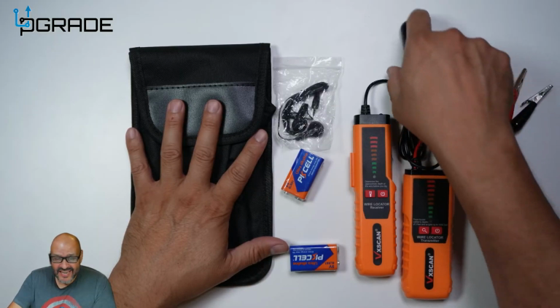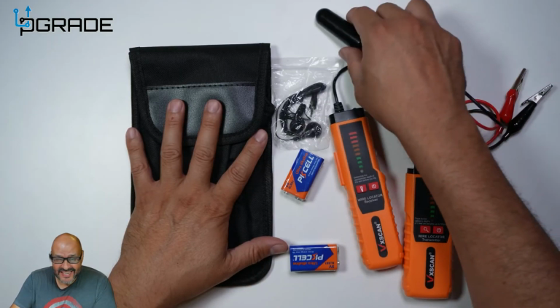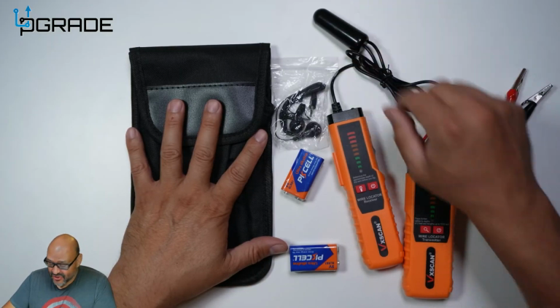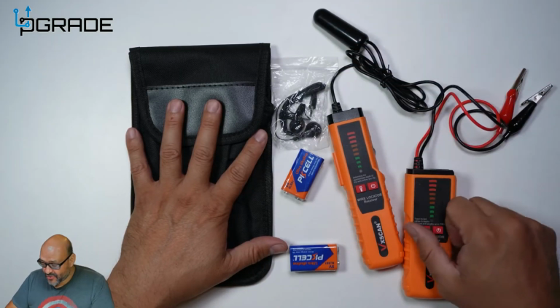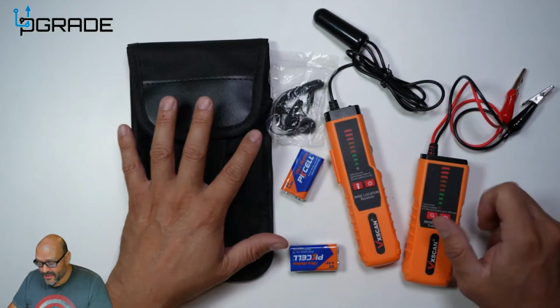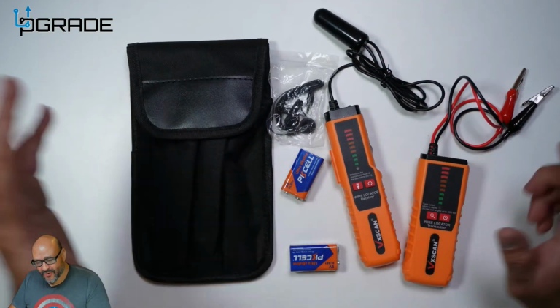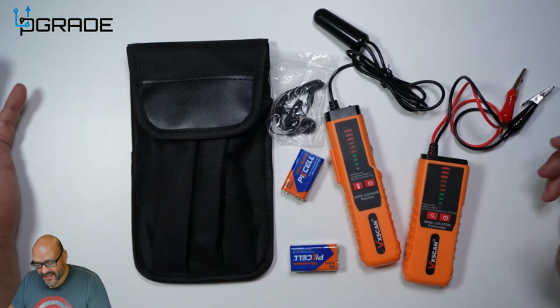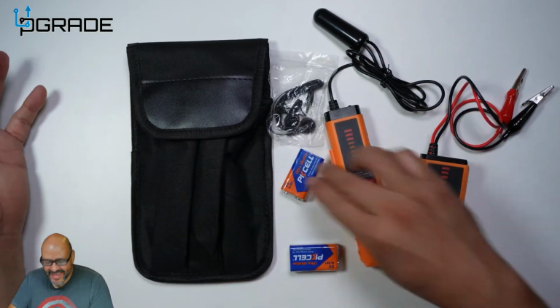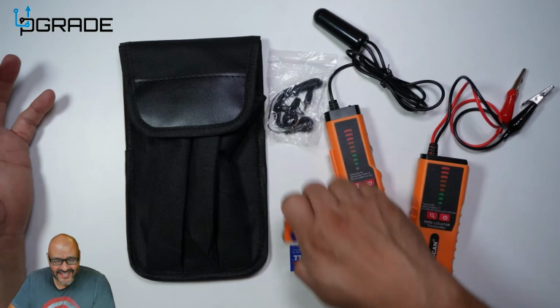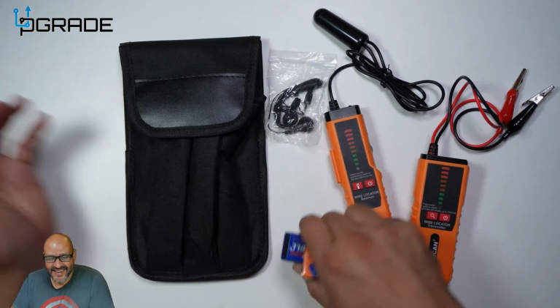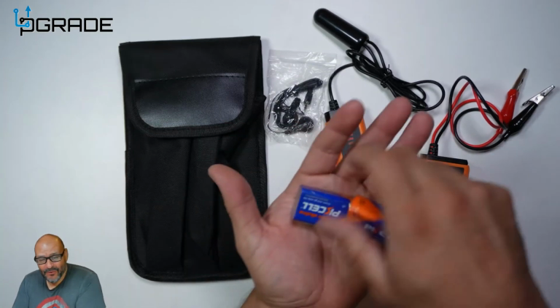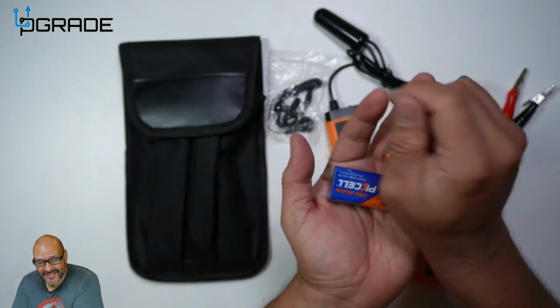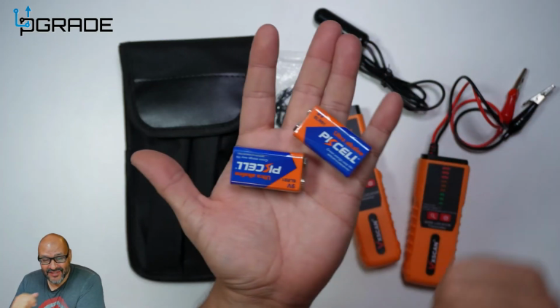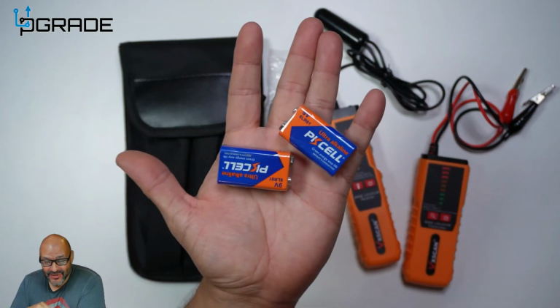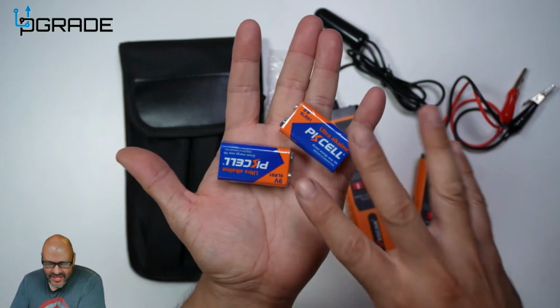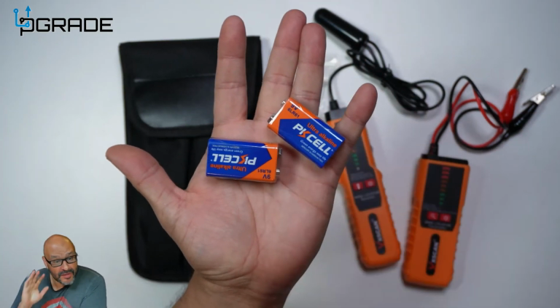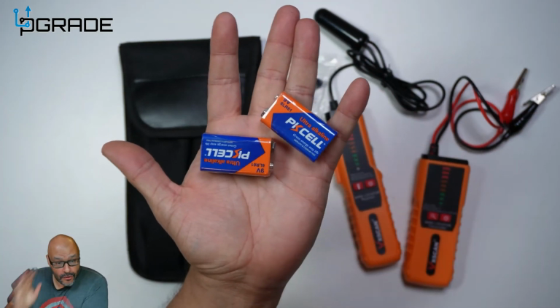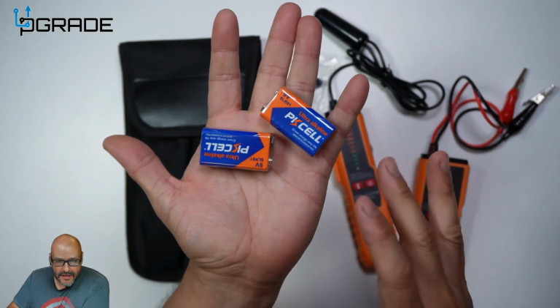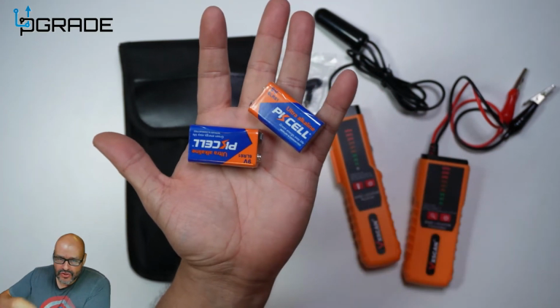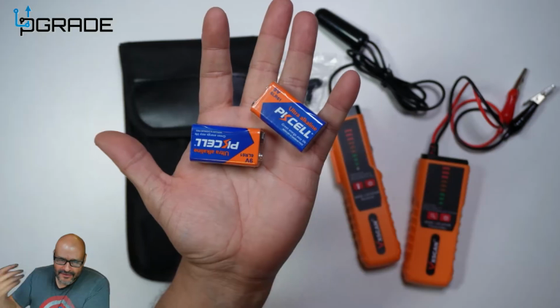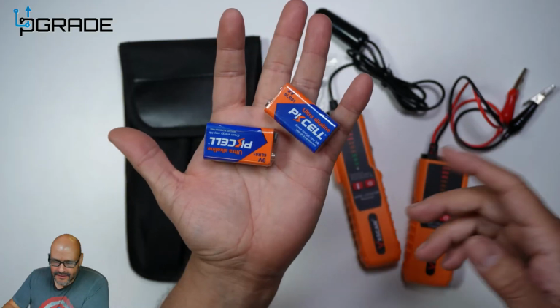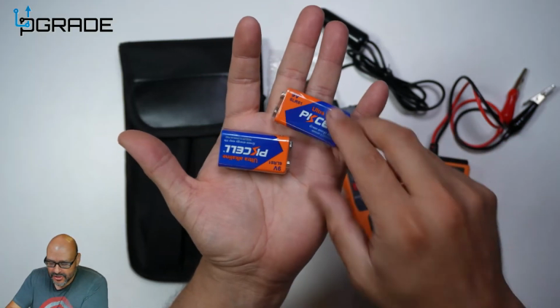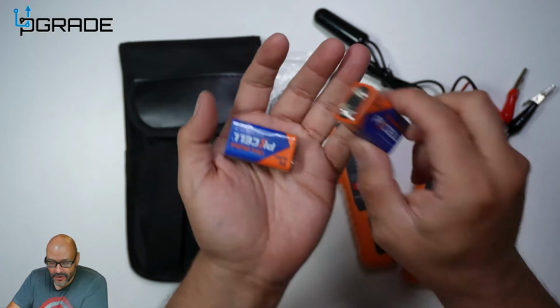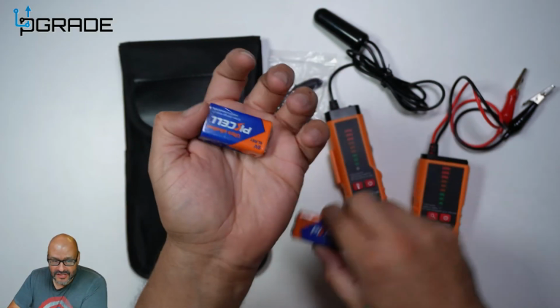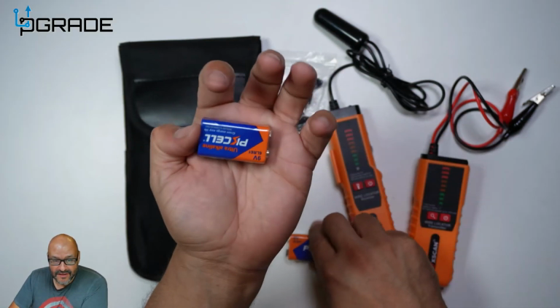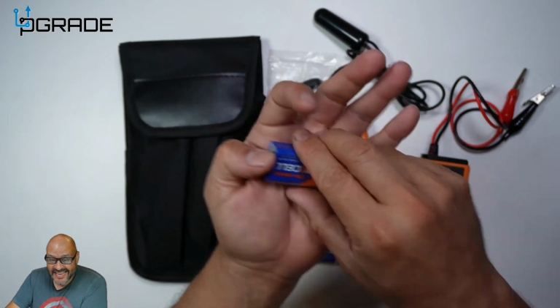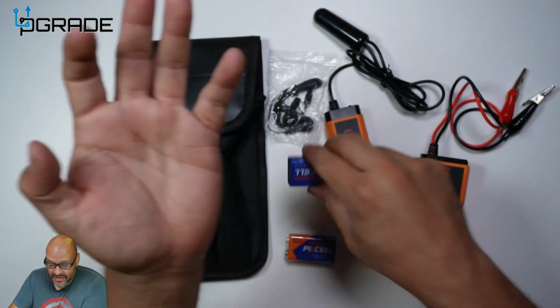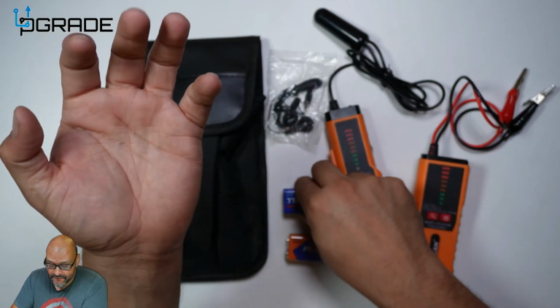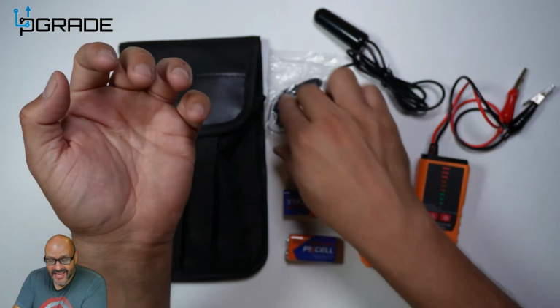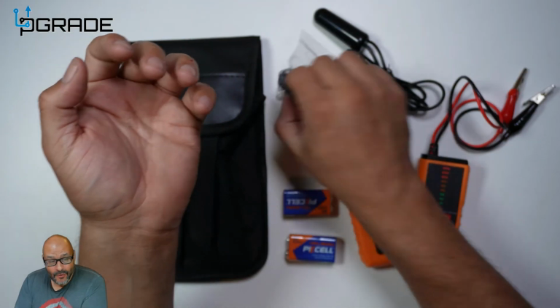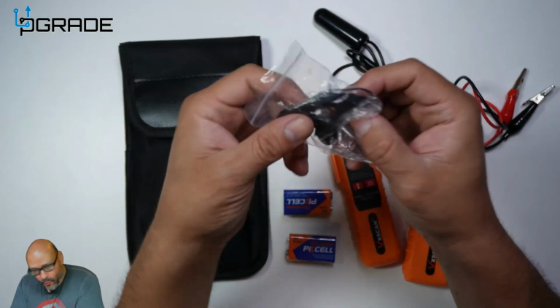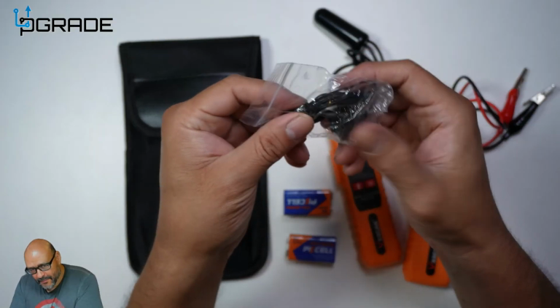One thing I noticed is they actually give you the nine-volt batteries — they give you two. They're generic, but they include them so you don't have to go out and purchase them. Both of these devices take nine volts.